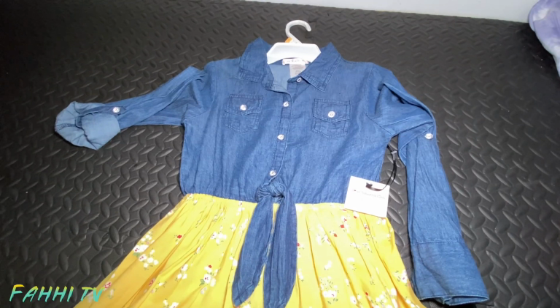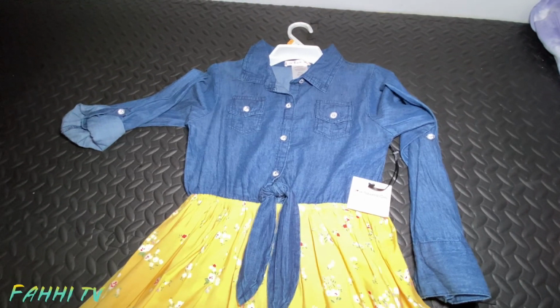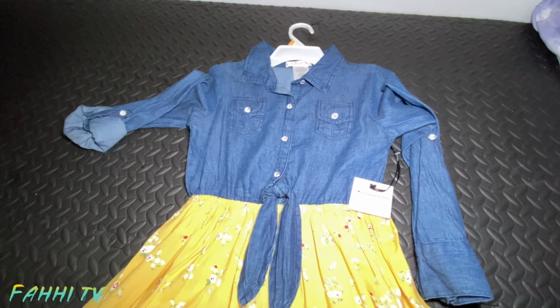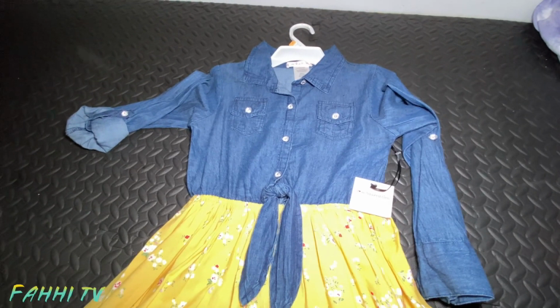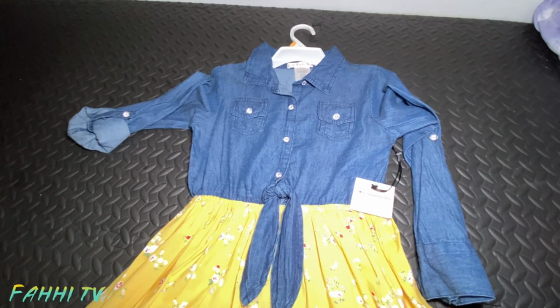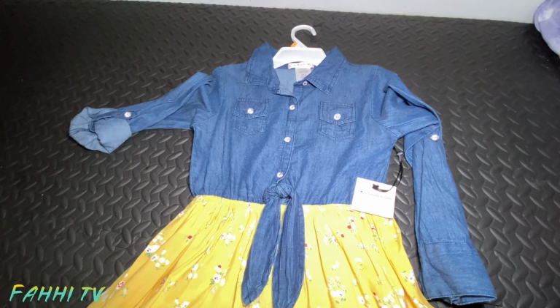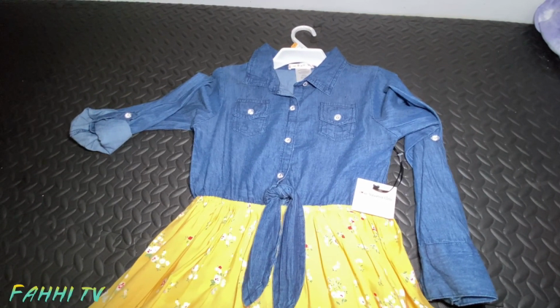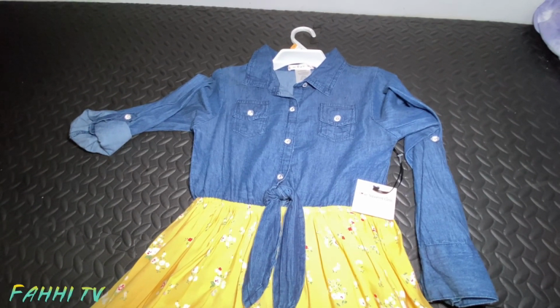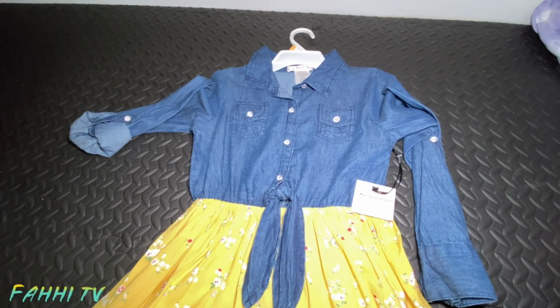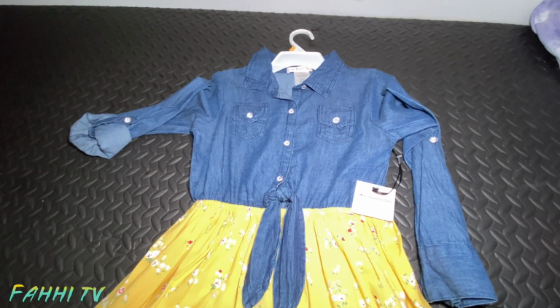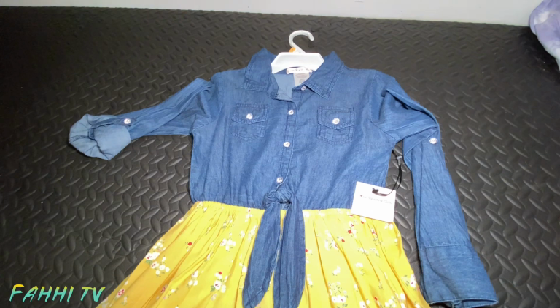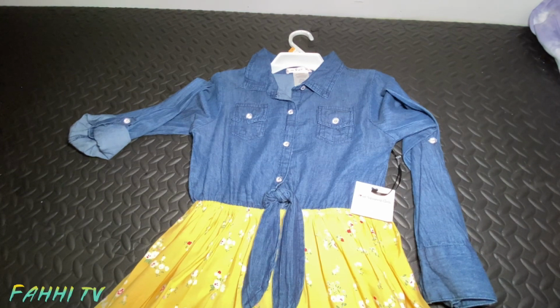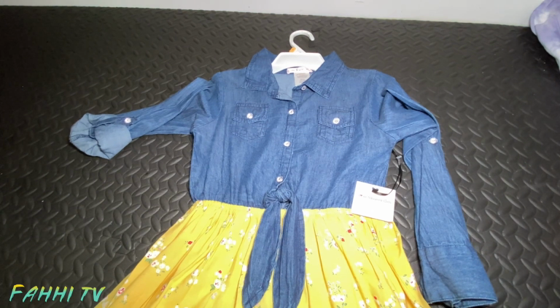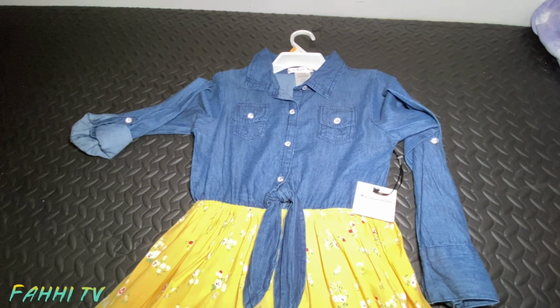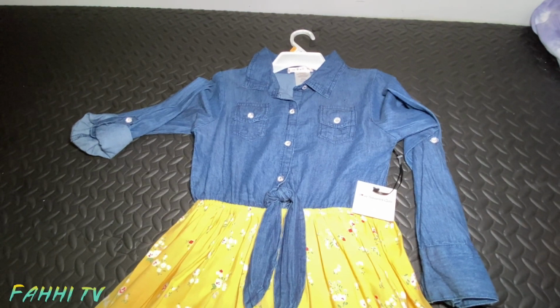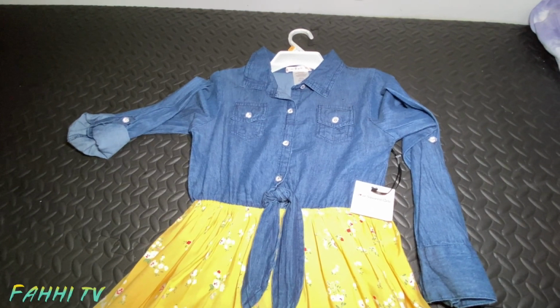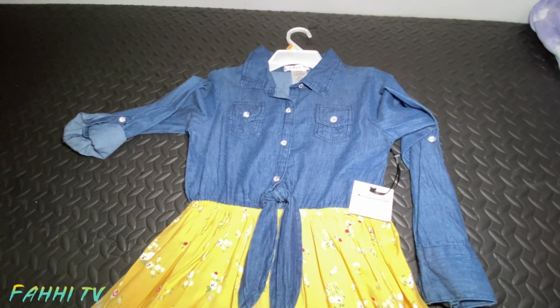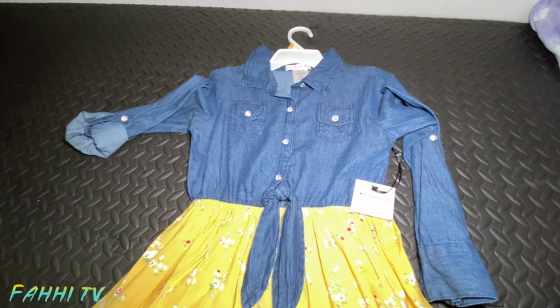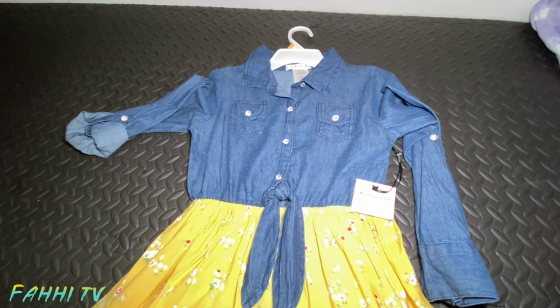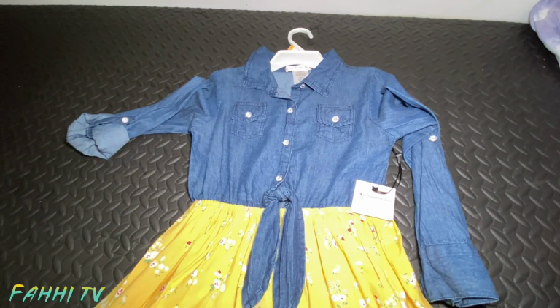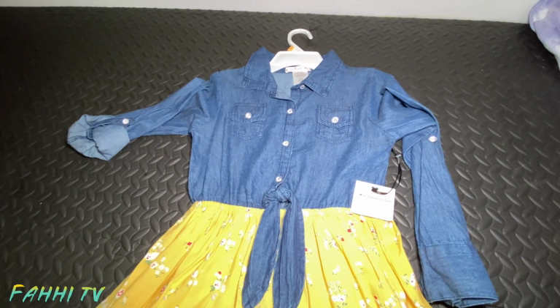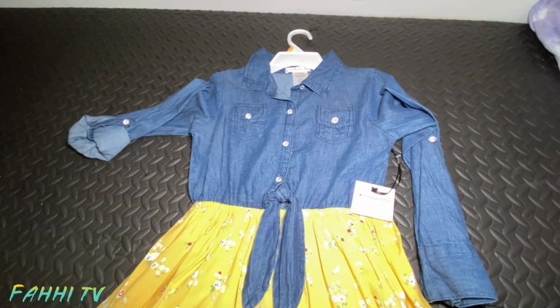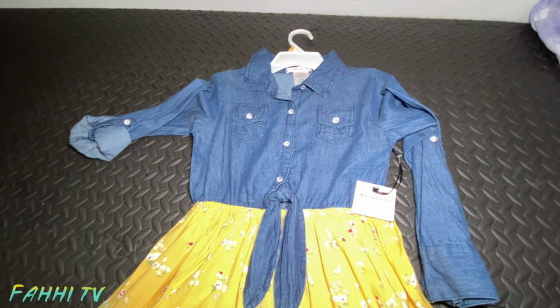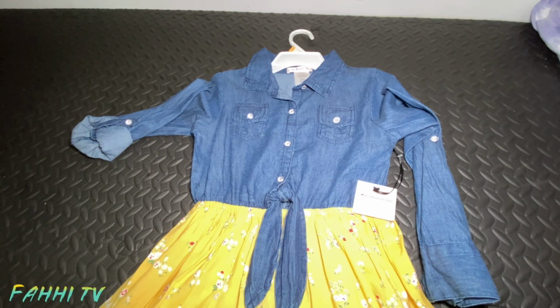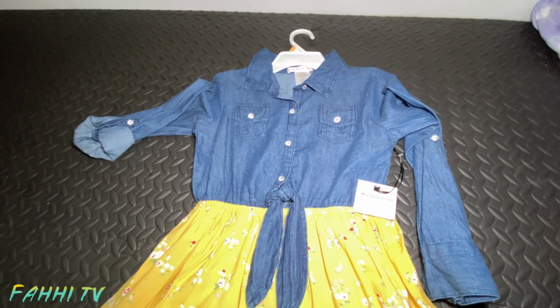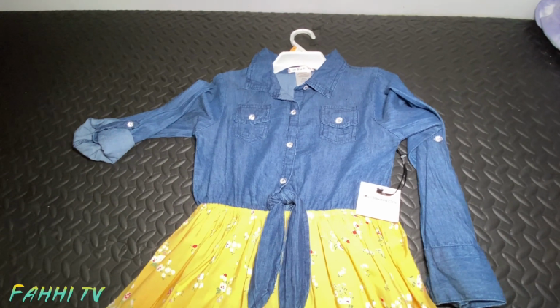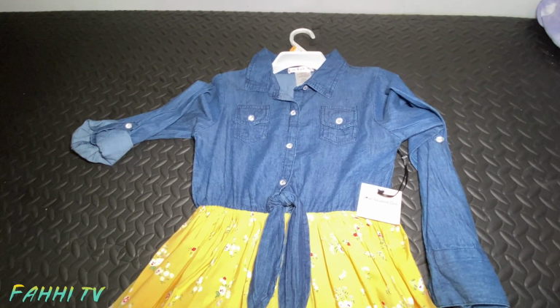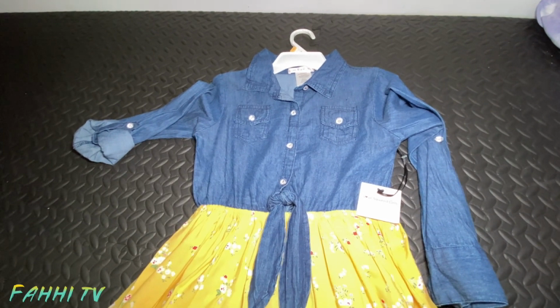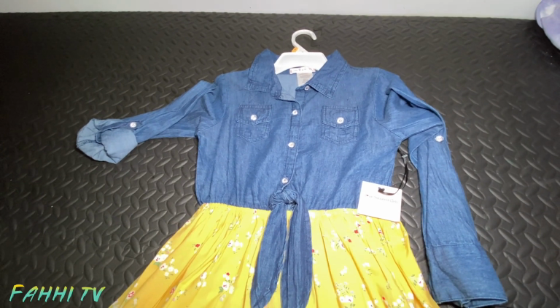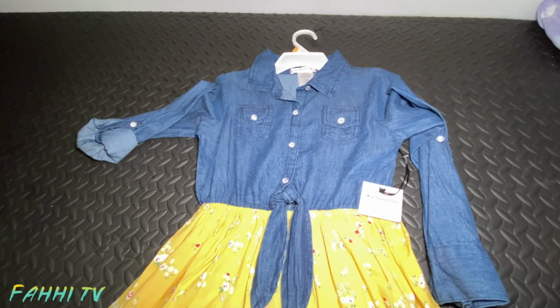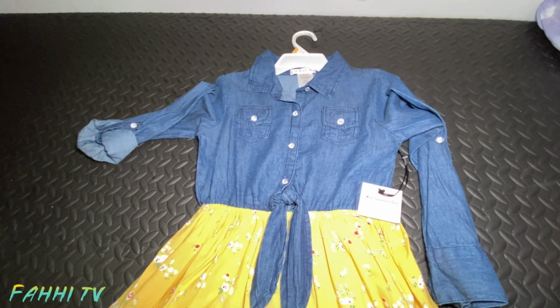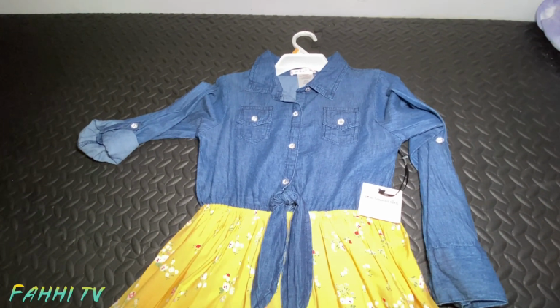Hi guys, how are you? I hope everybody is doing fine and welcome back to Fahy TV once again. Today I have a very big haul for you. I did some shopping for my kids and myself and I thought, why not share it with you guys.